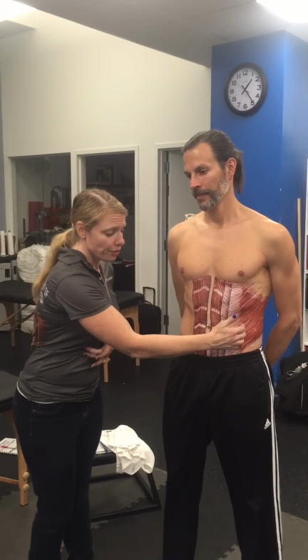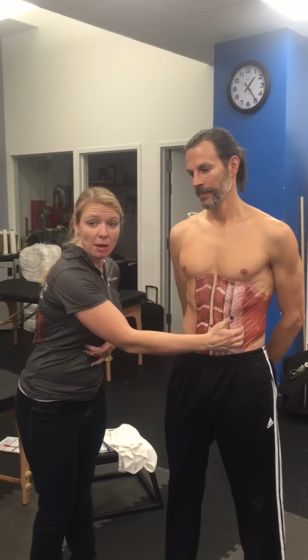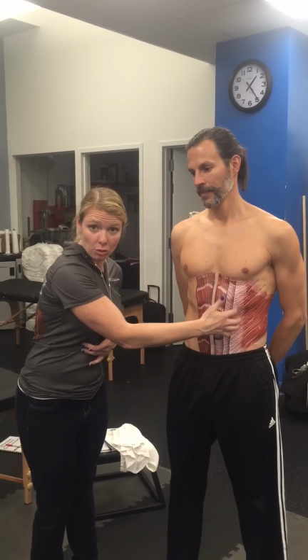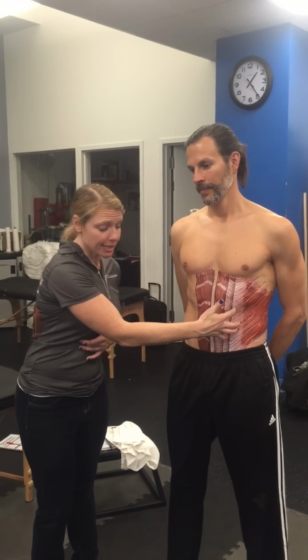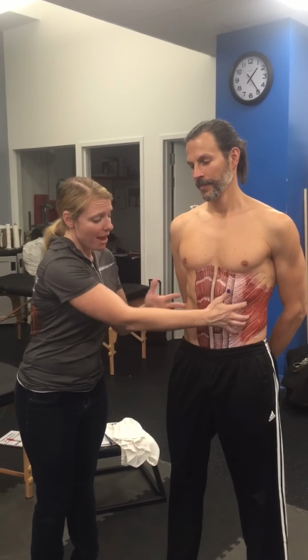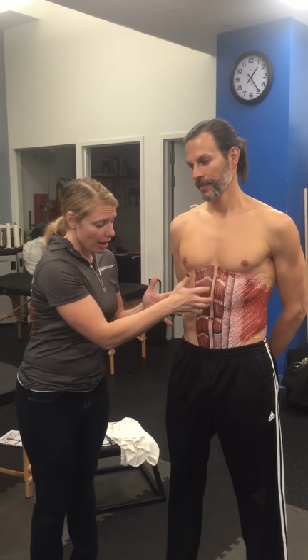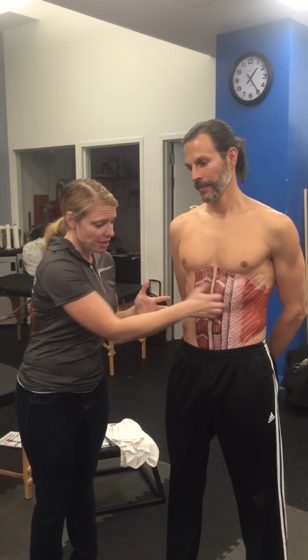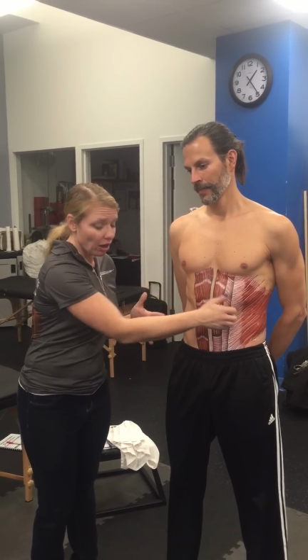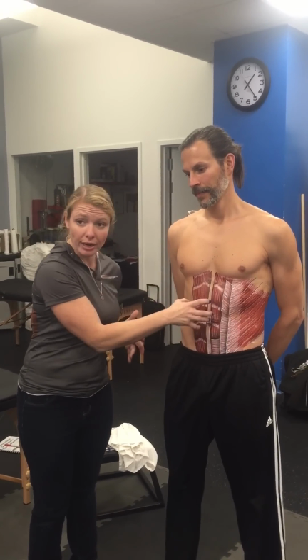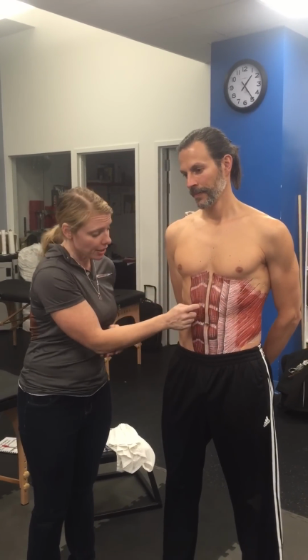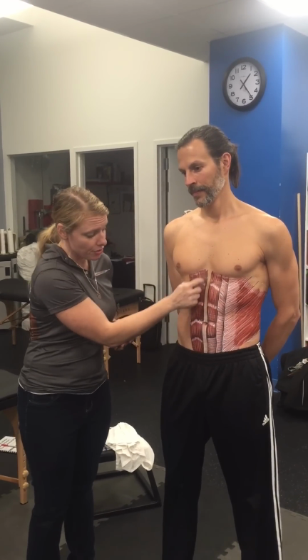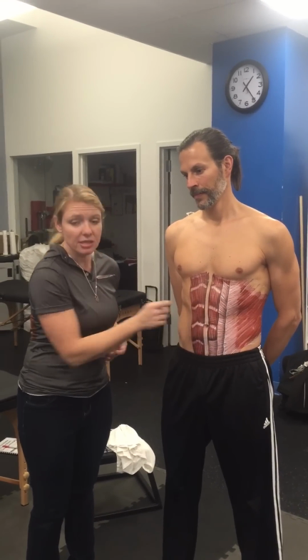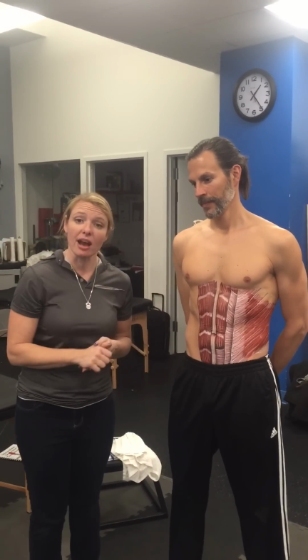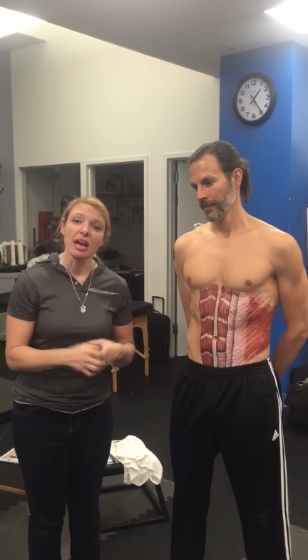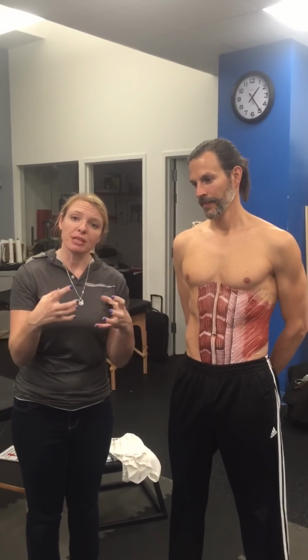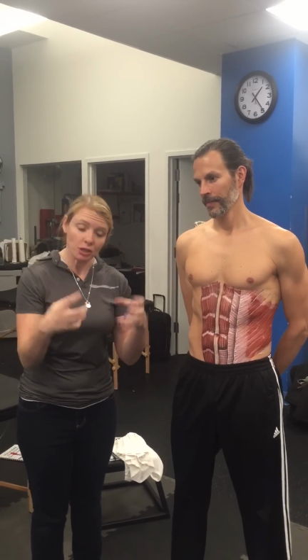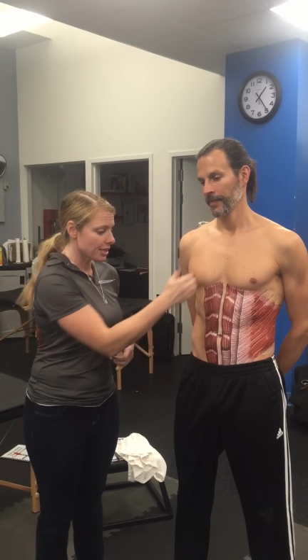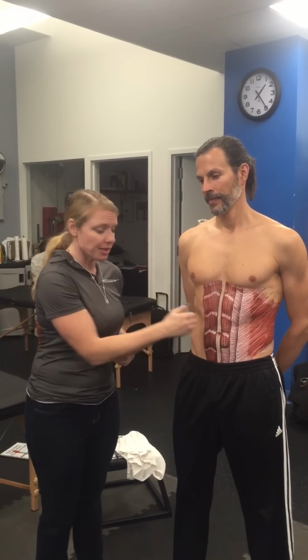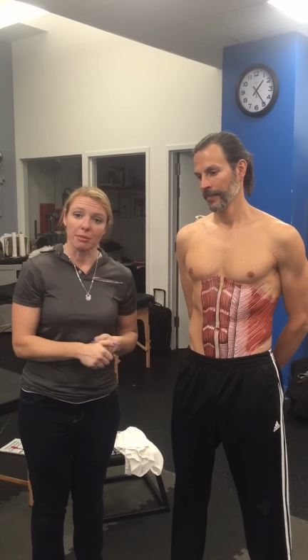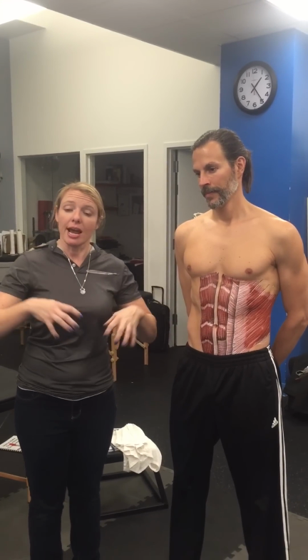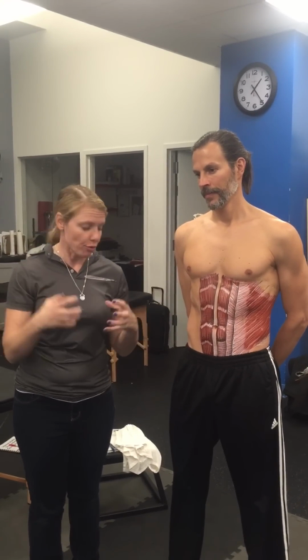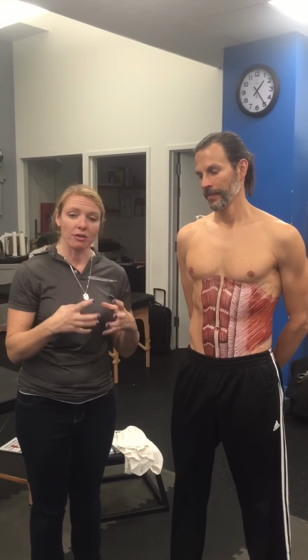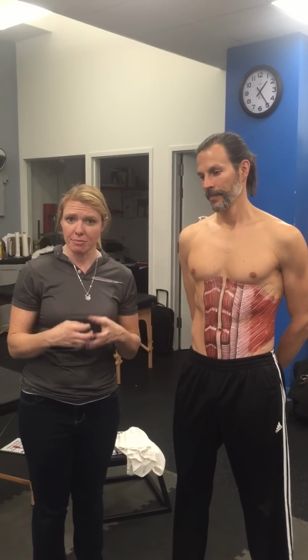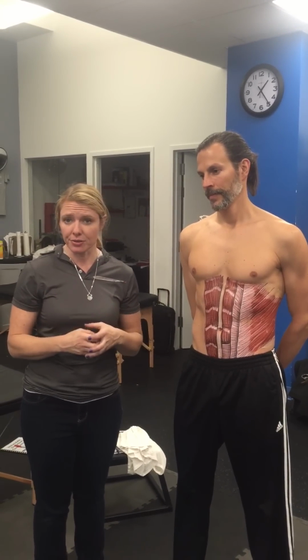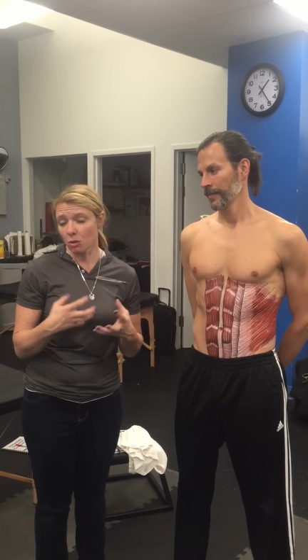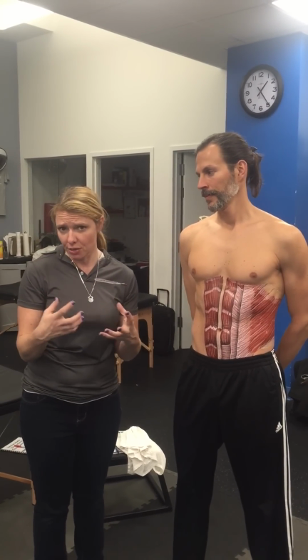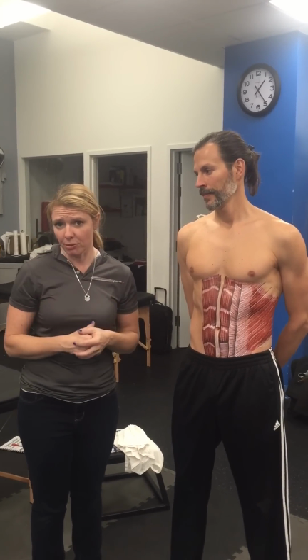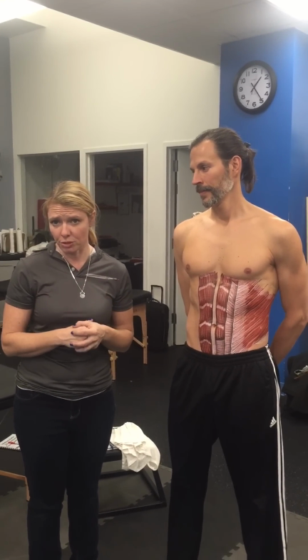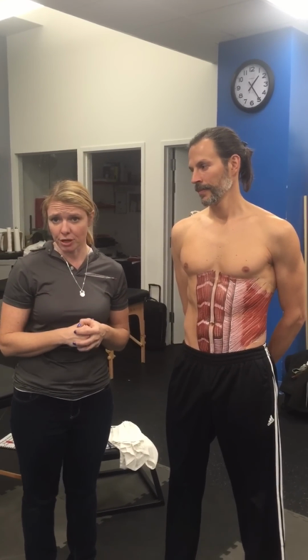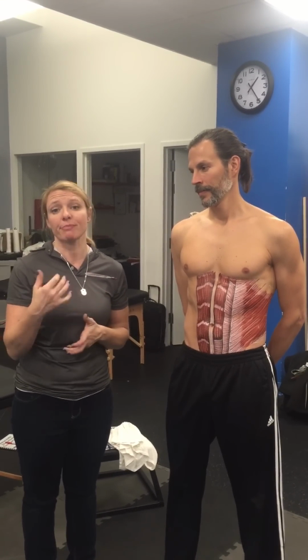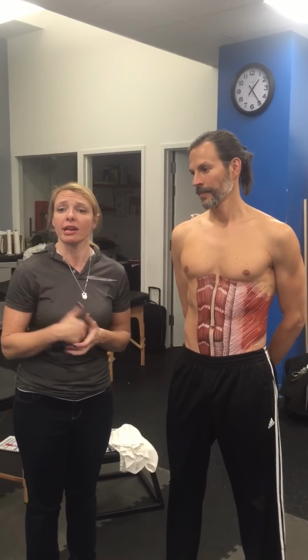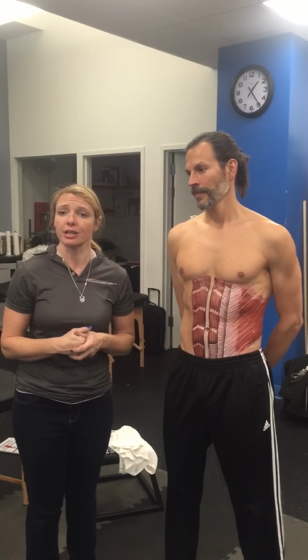The transversus abdominis and the obliques passing in front of and behind the rectus insert onto this linea alba, helping to buttress the rectus abdominis and increase all the firing patterns to work in synergy to build intra-abdominal pressure, especially in exhalation.